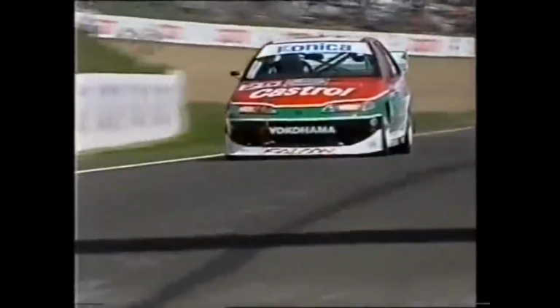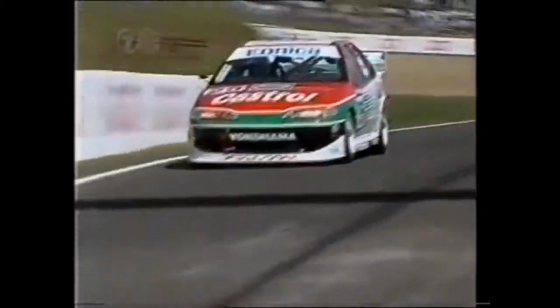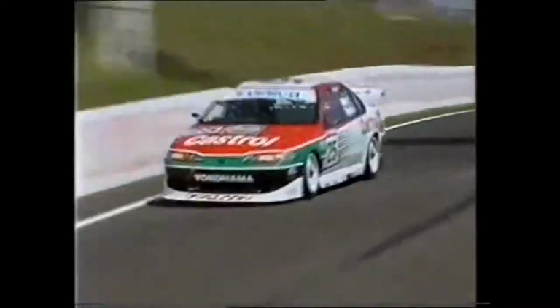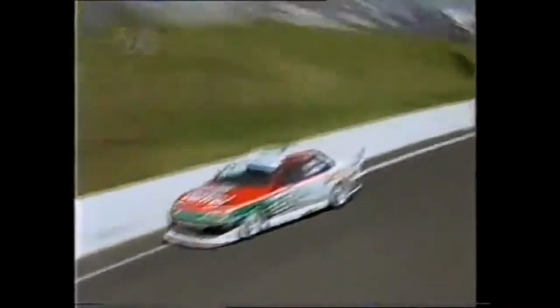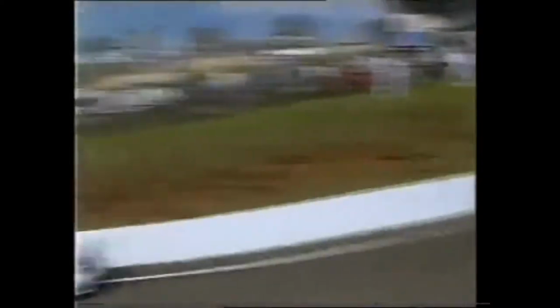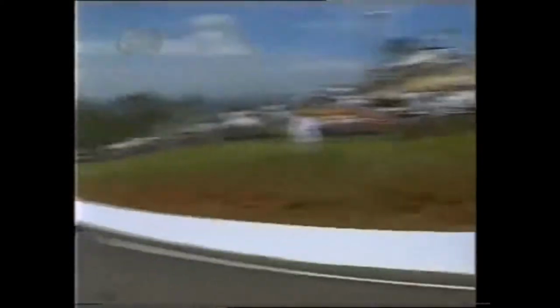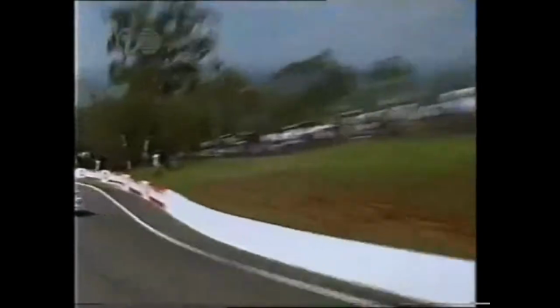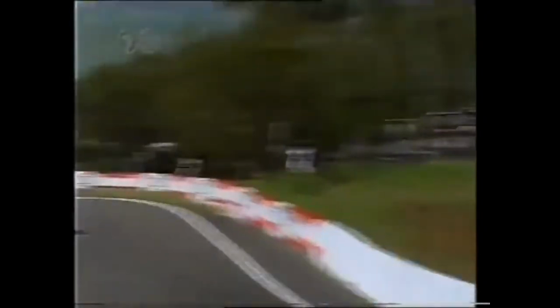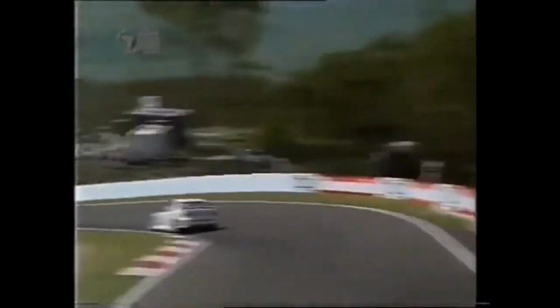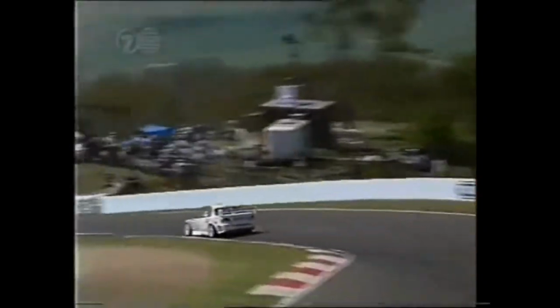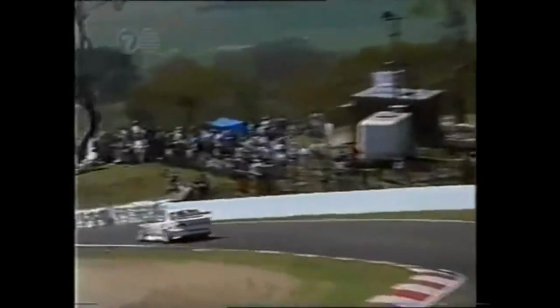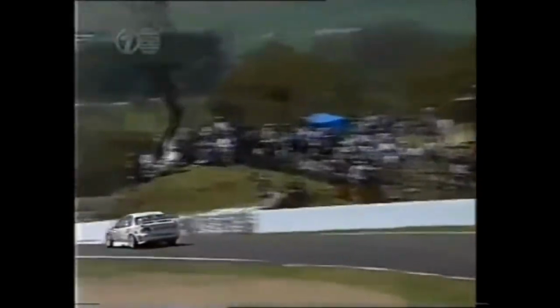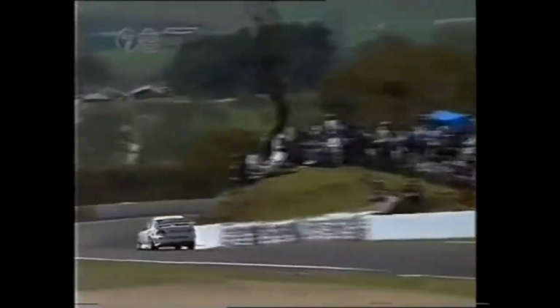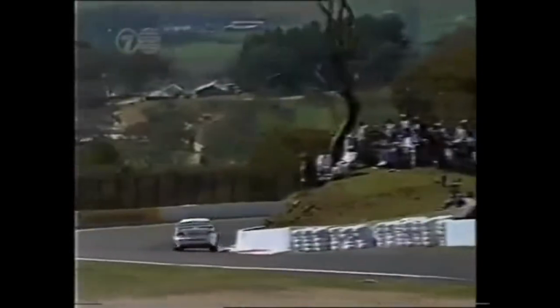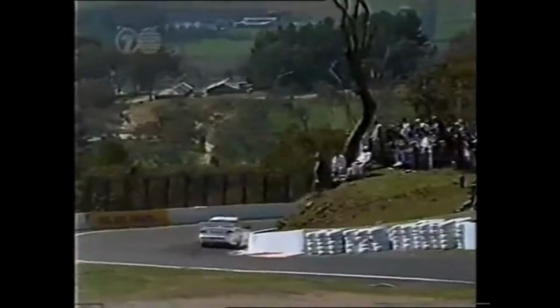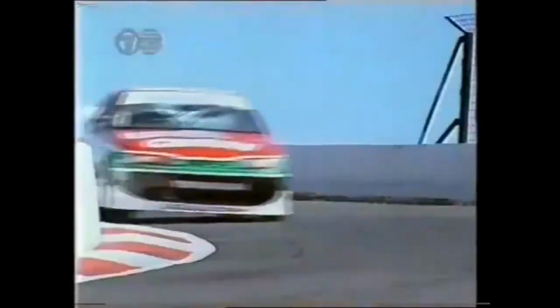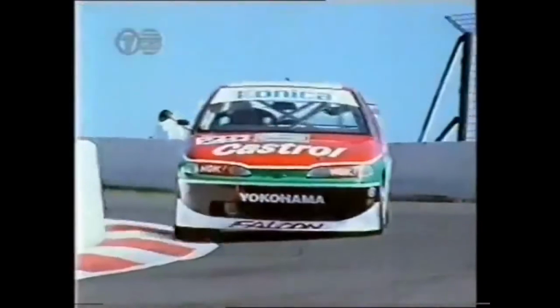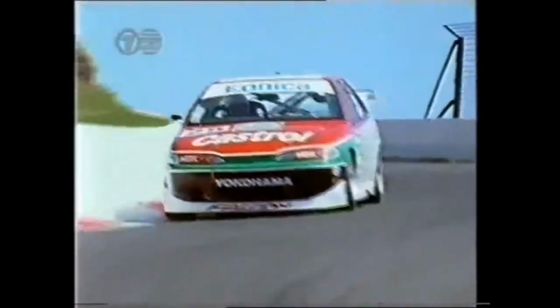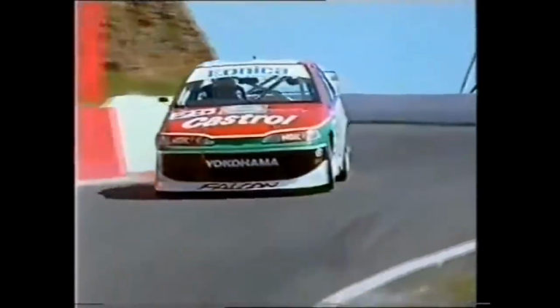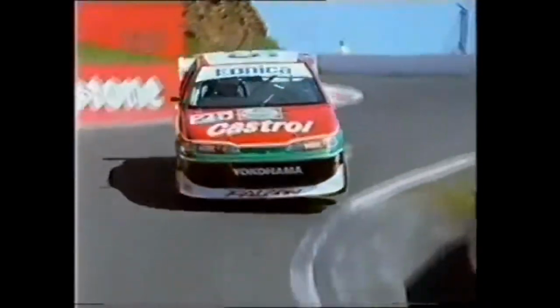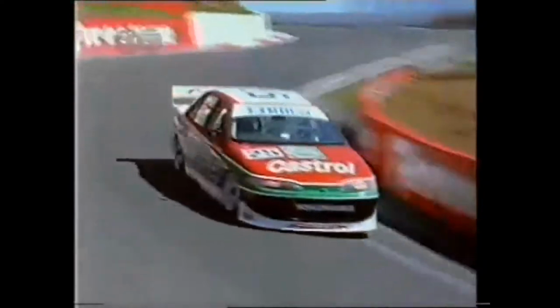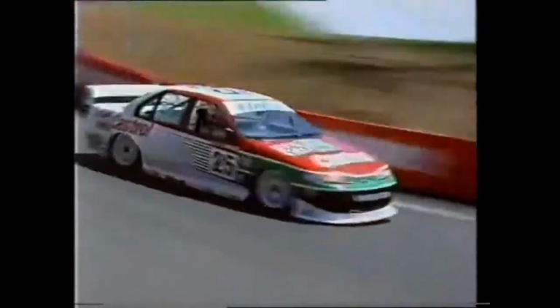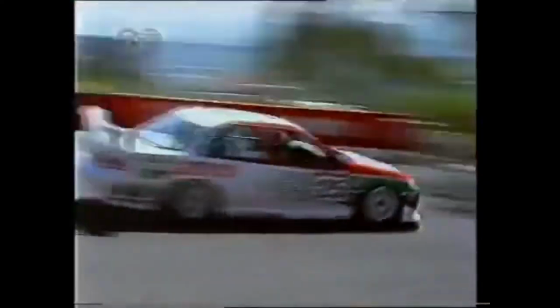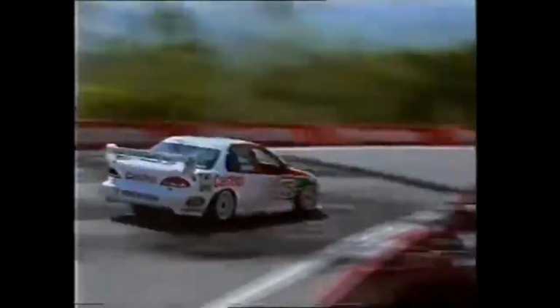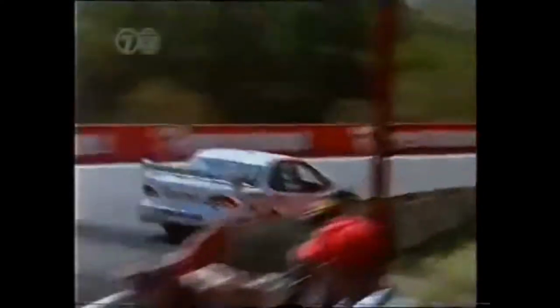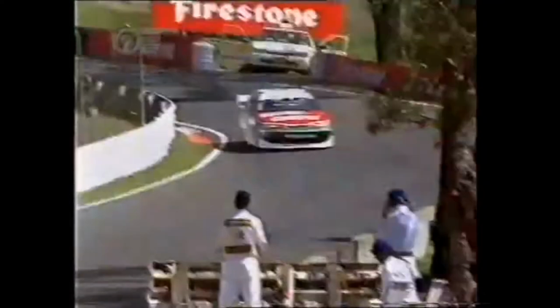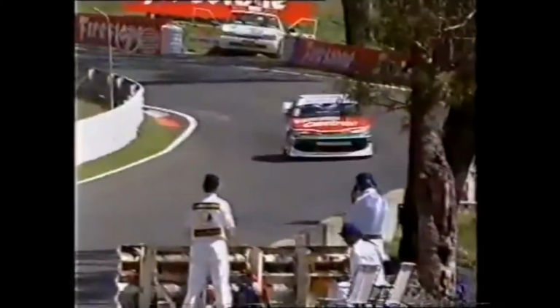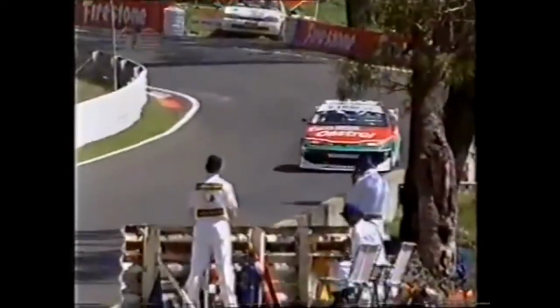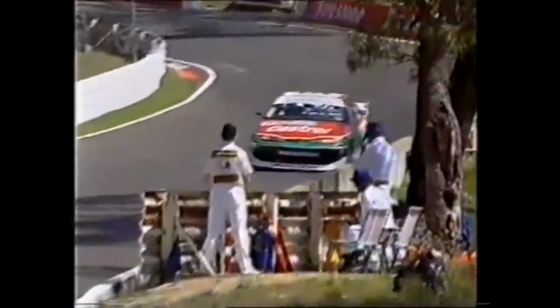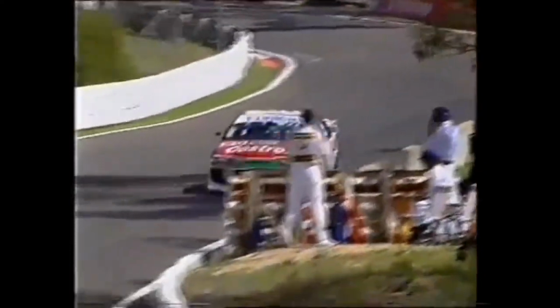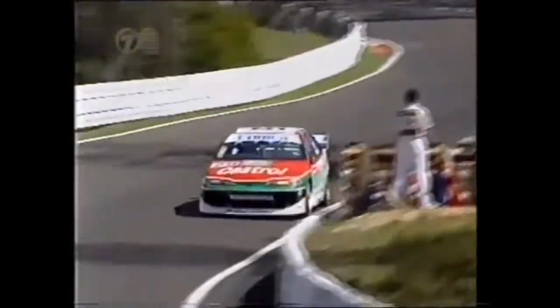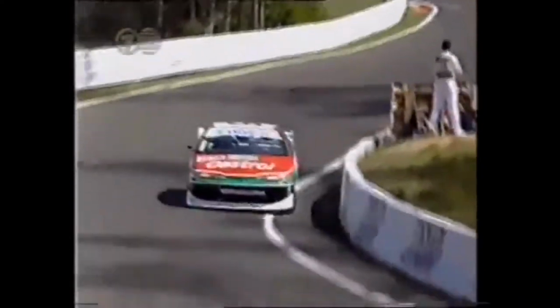Now for the first brake over Skyline. Re-accelerate, brake, re-accelerate, through the dip. And now the acceleration down to Forrest Elbow.